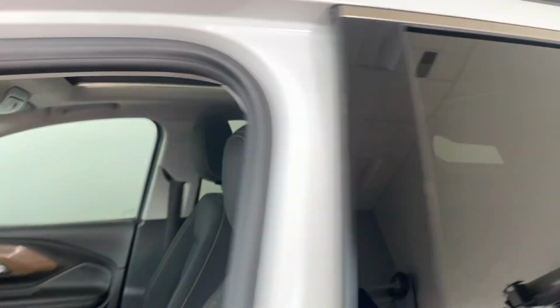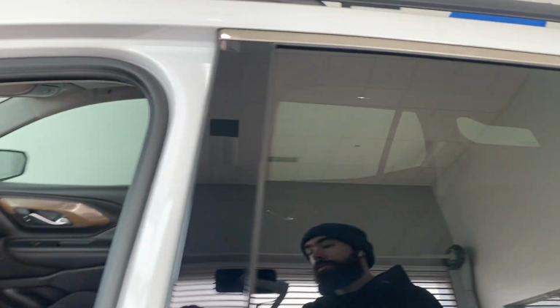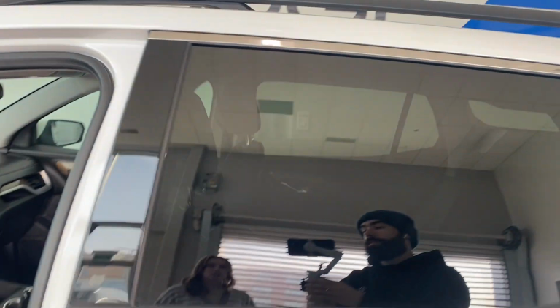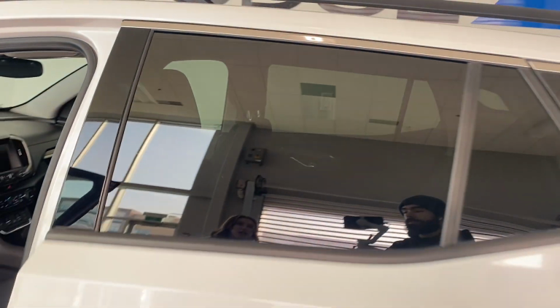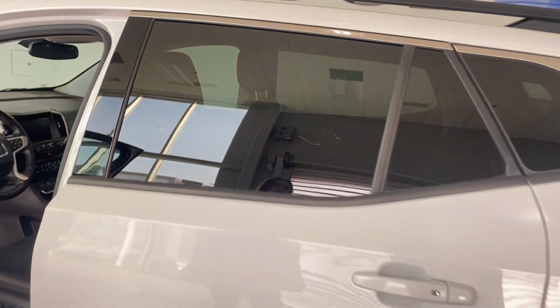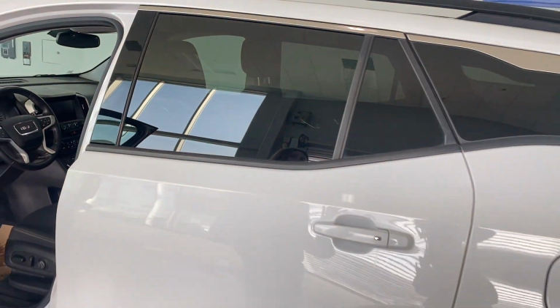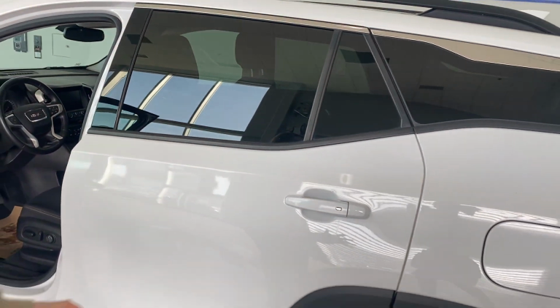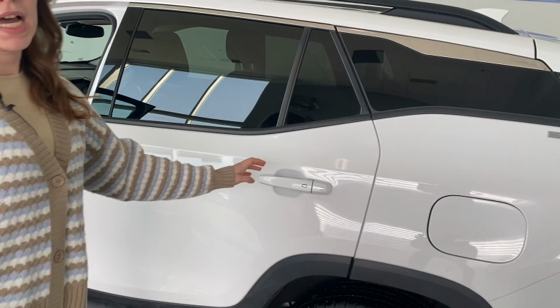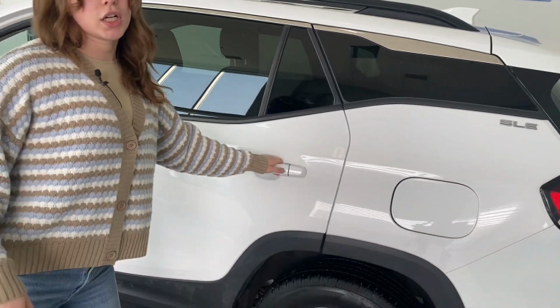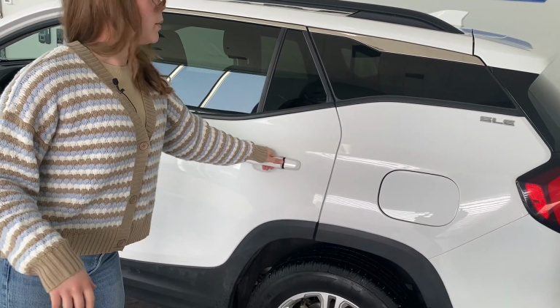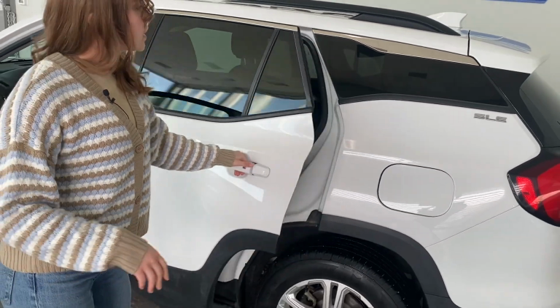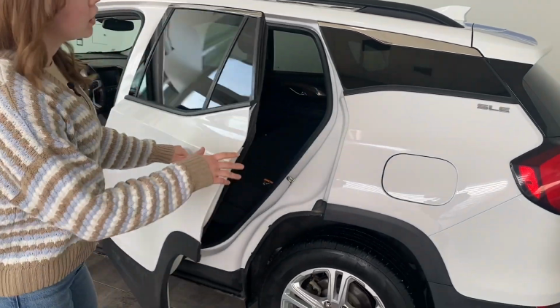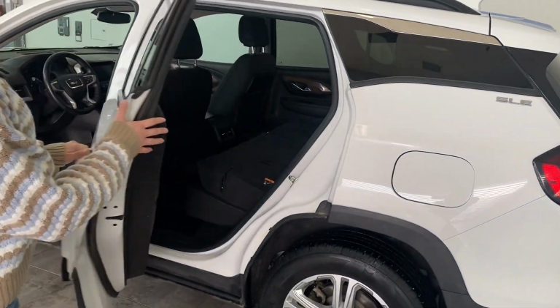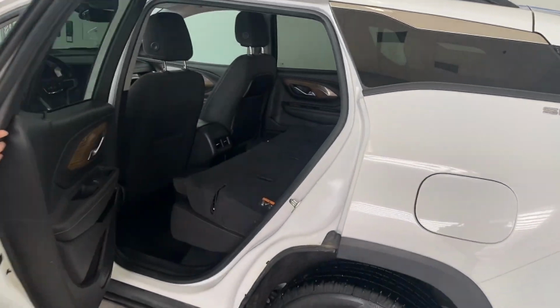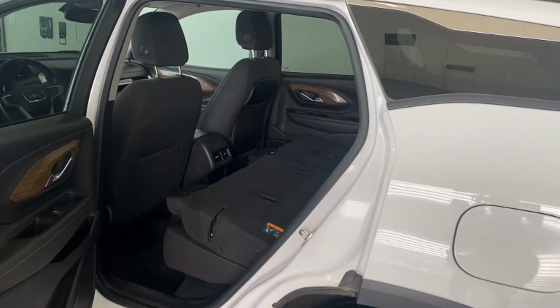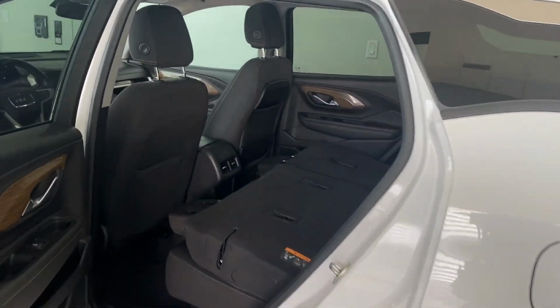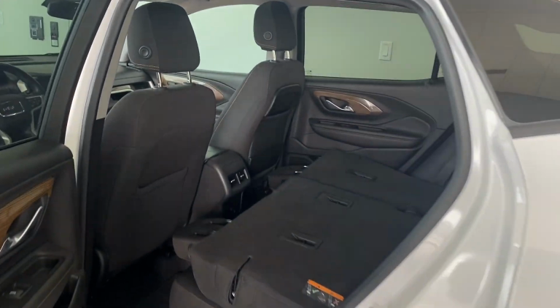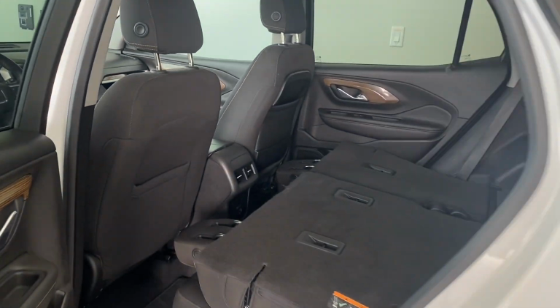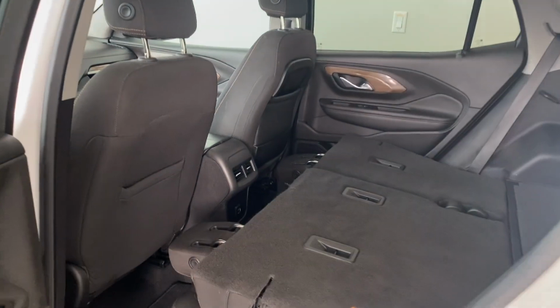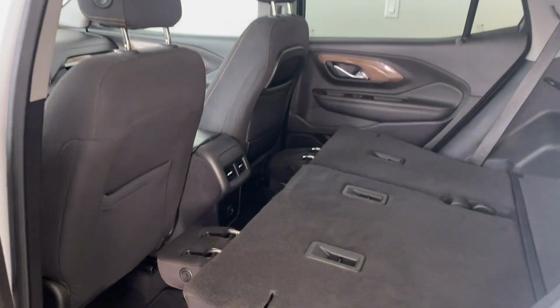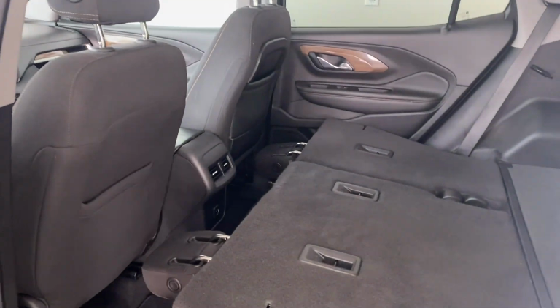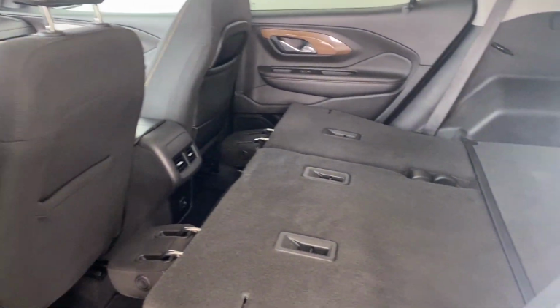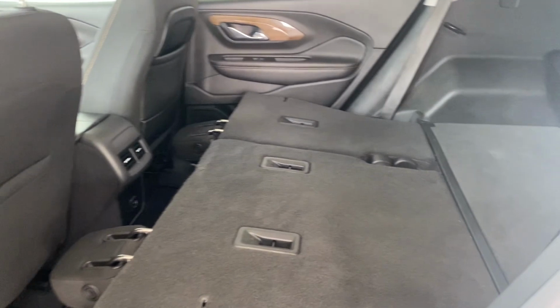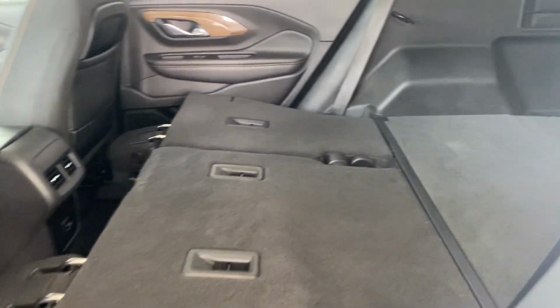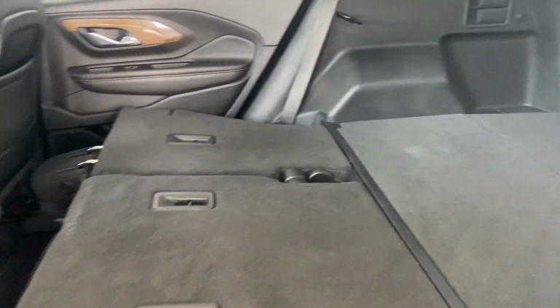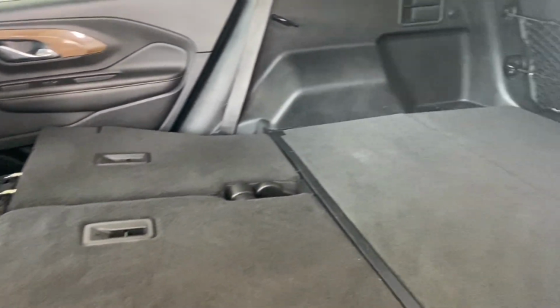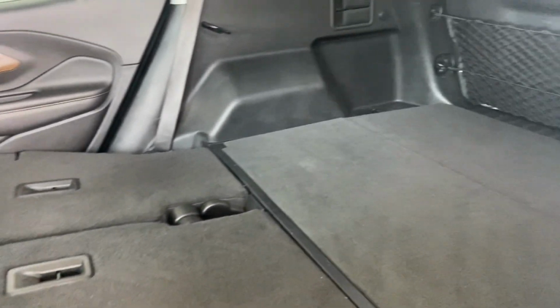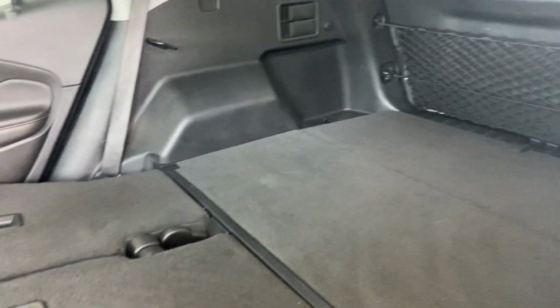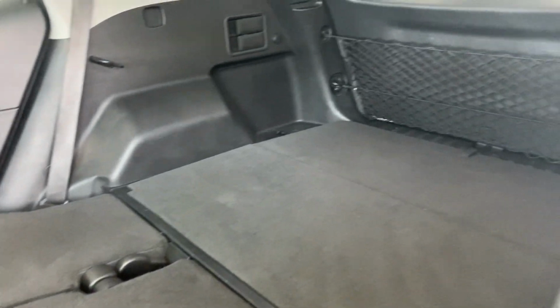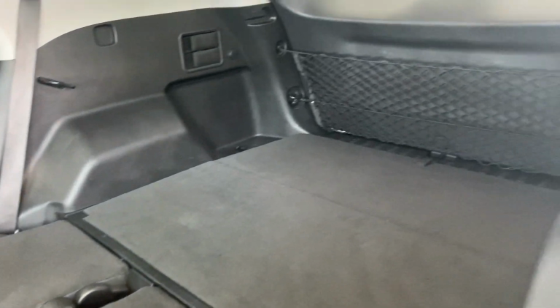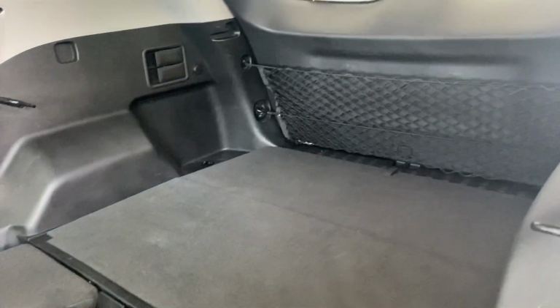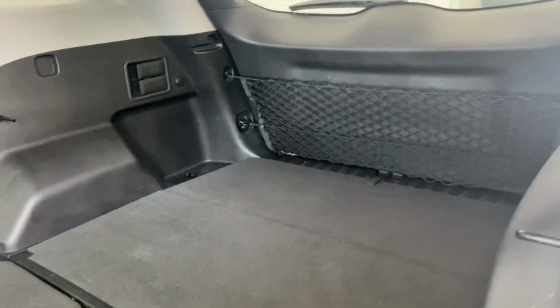This vehicle does come with about 86,000 kilometers. Coming into the back, the seats are down right now, but it looks so clean — it looks like it has barely been sat in back here.